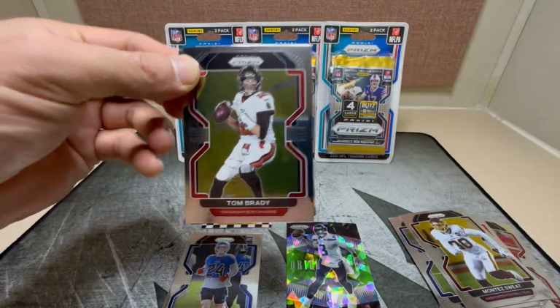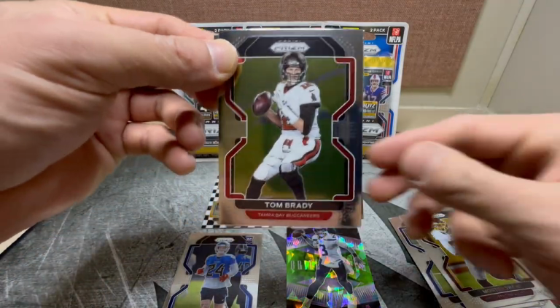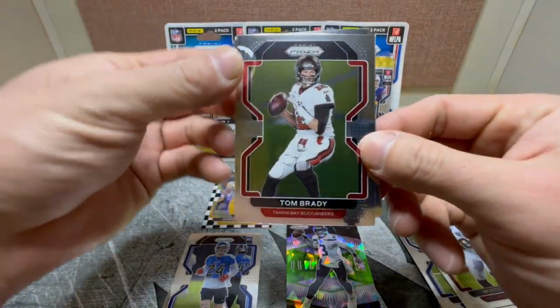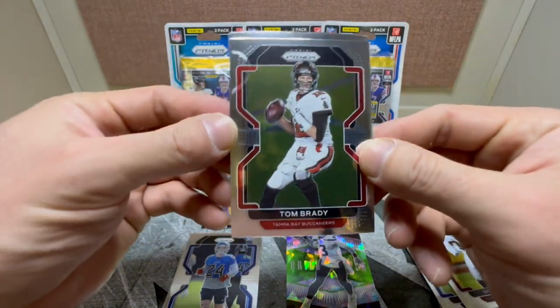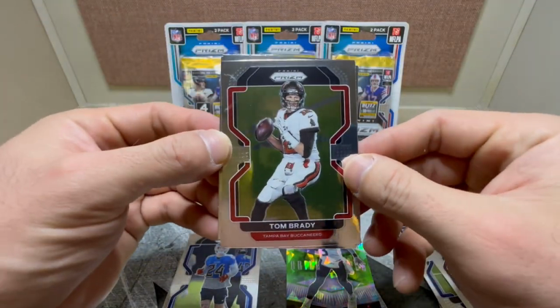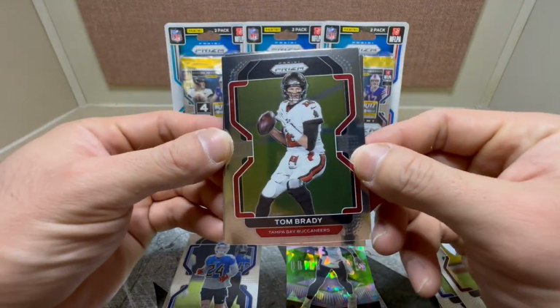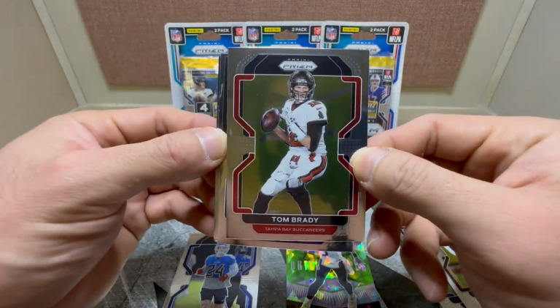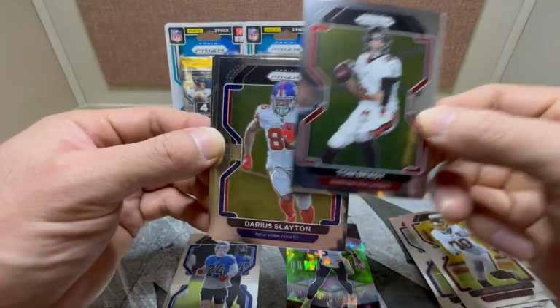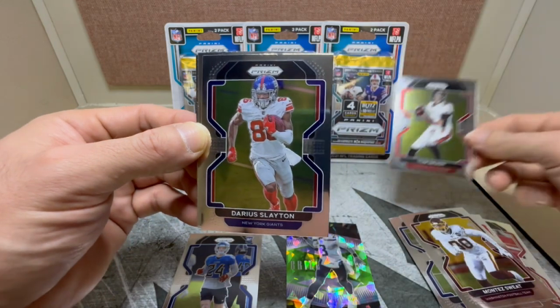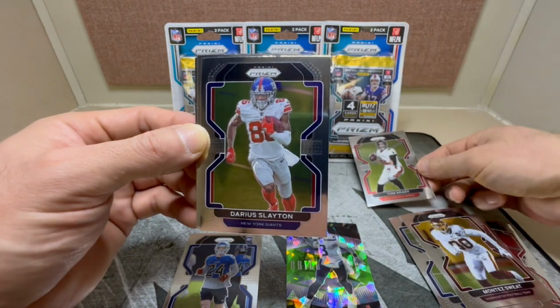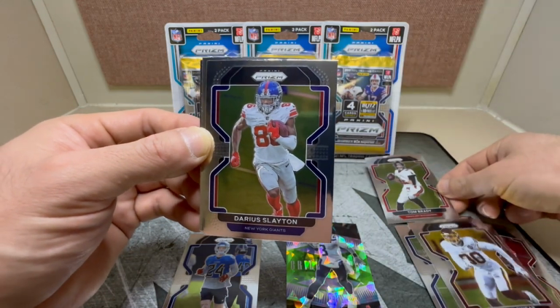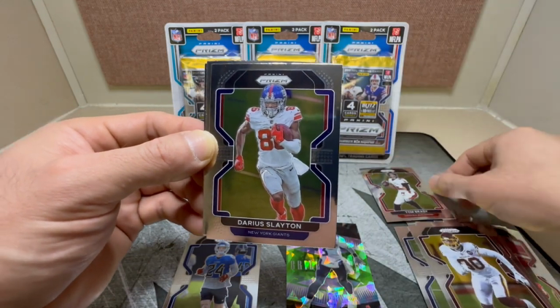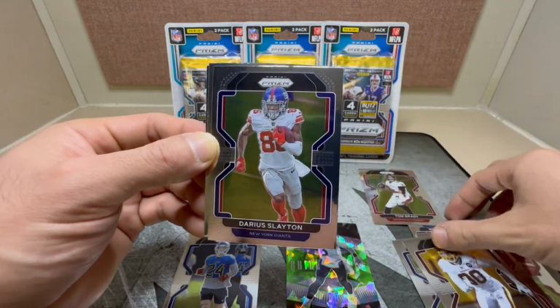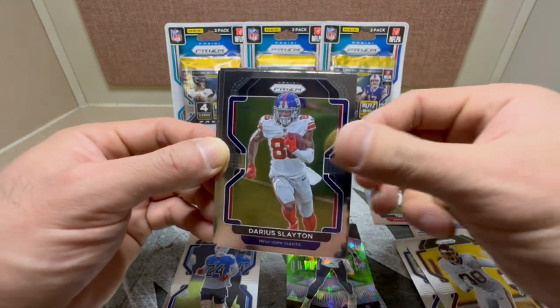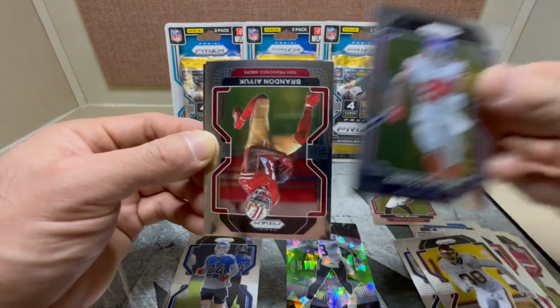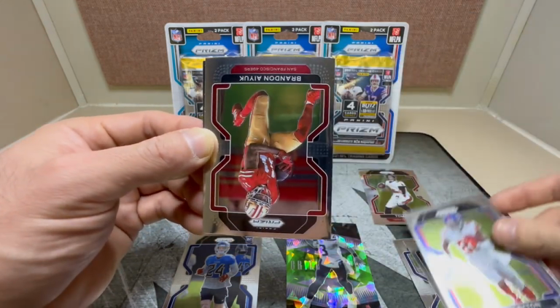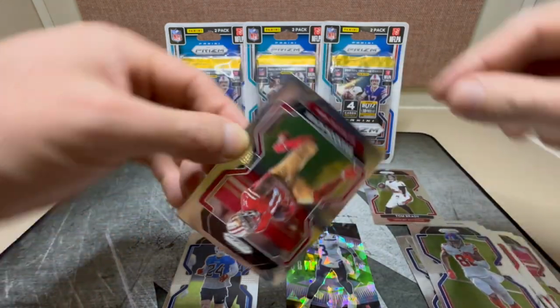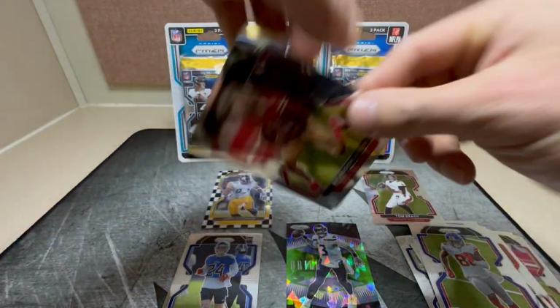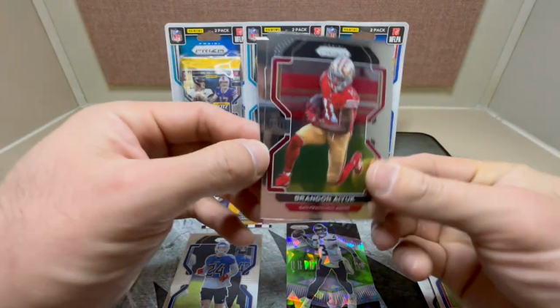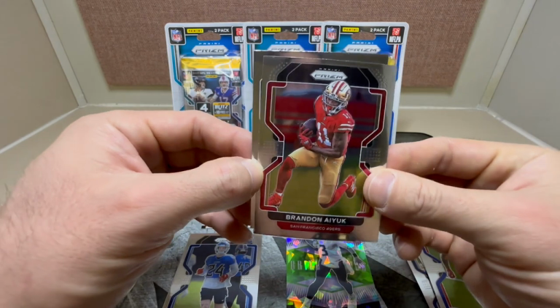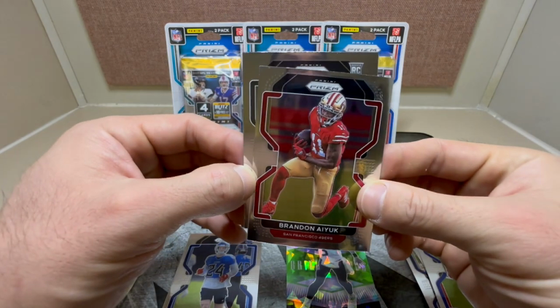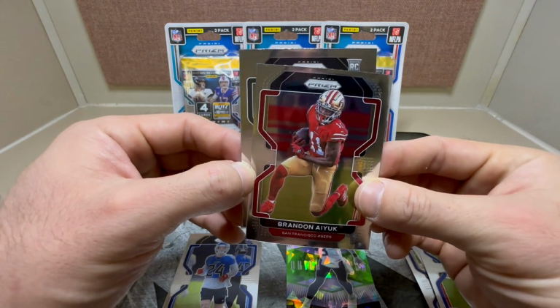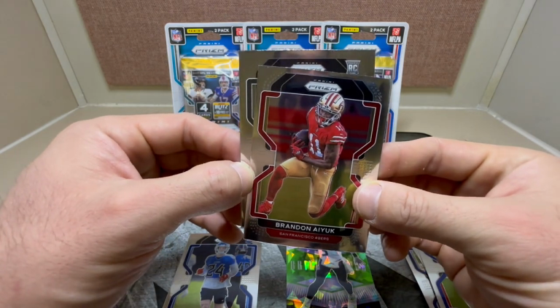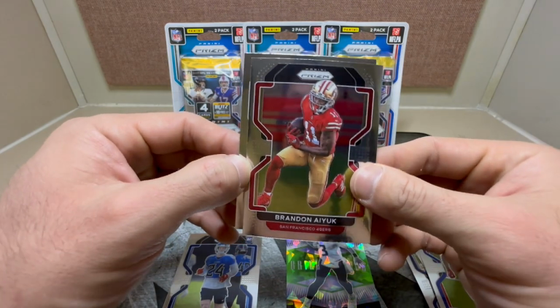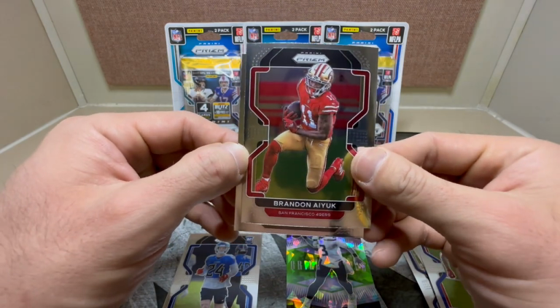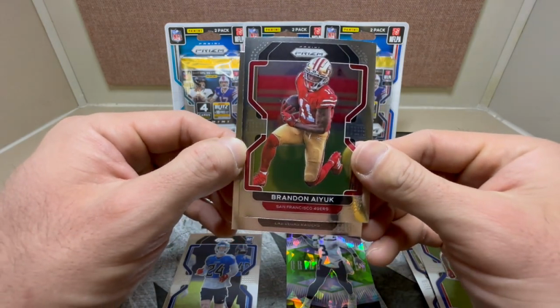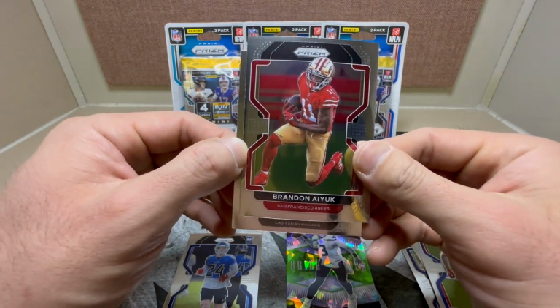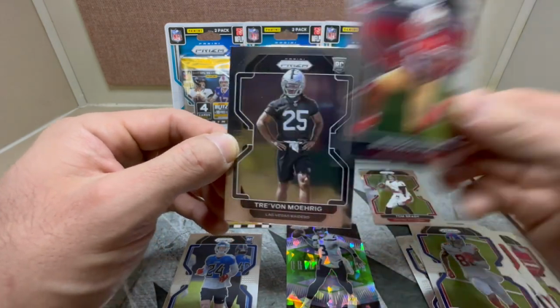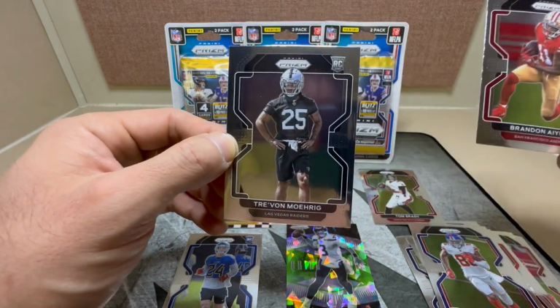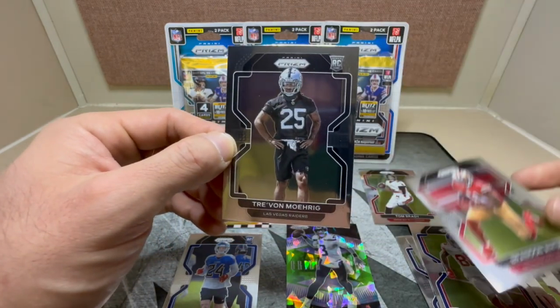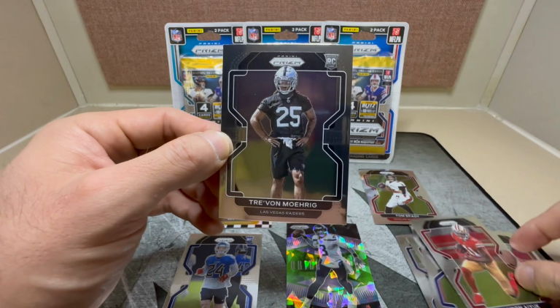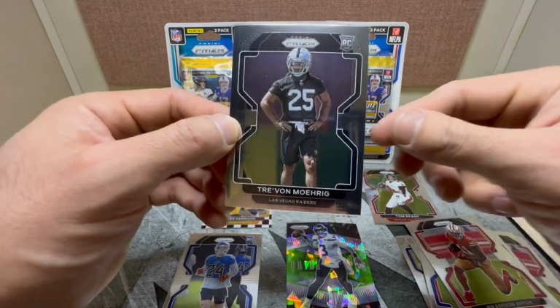Hey, there we go — we got Tom Brady! There you go — Darius Slayton, Brandon Ayuk, and a rookie for the Raiders, Treyvon Morick.